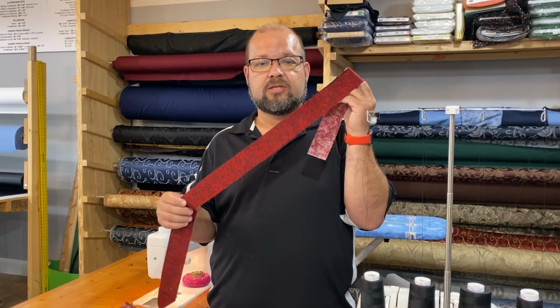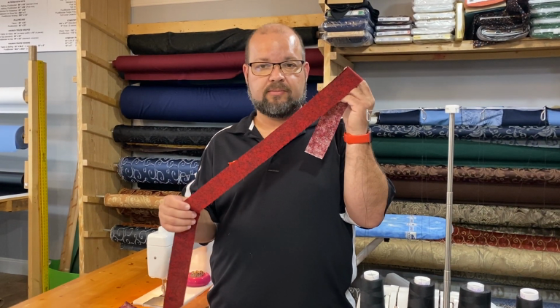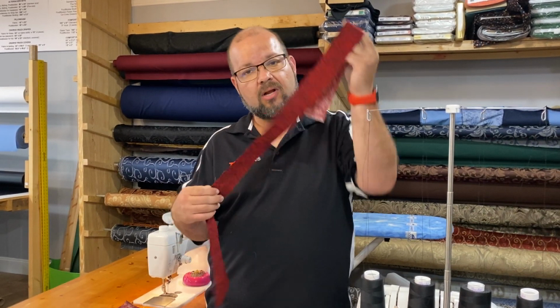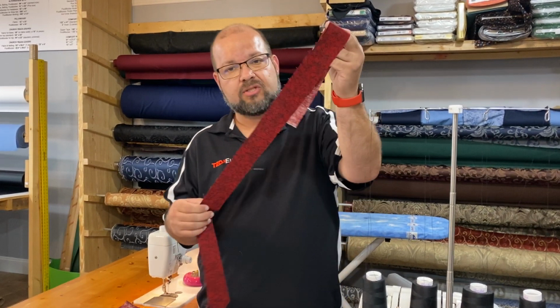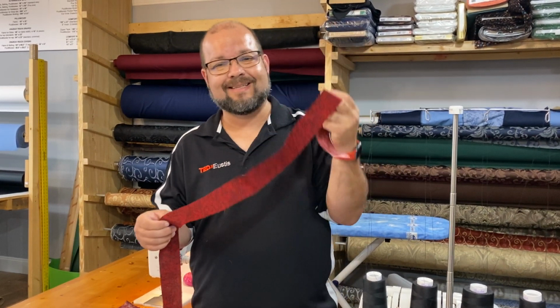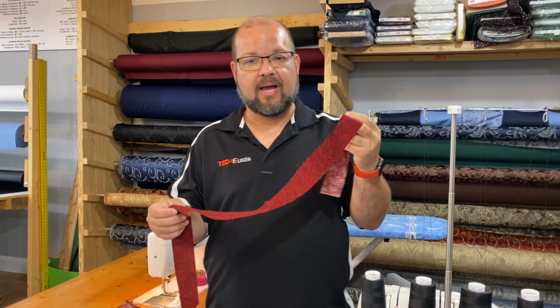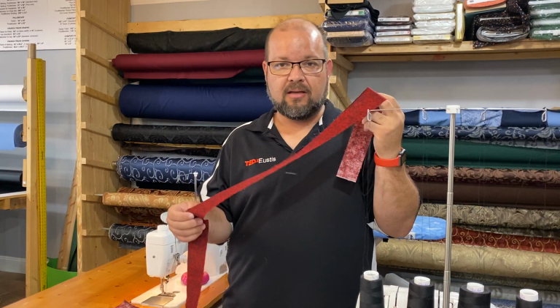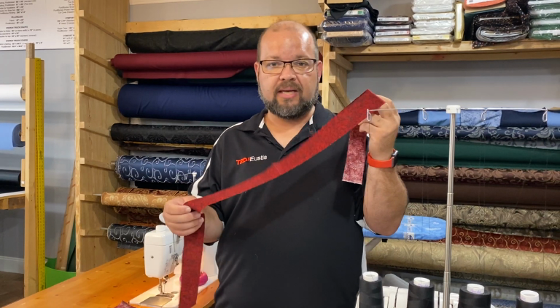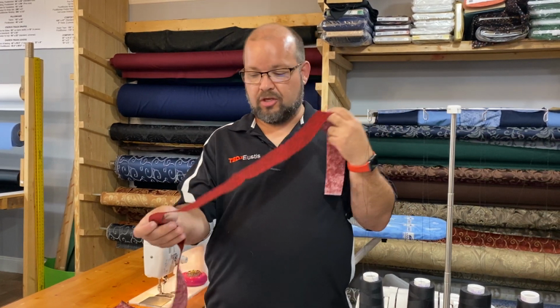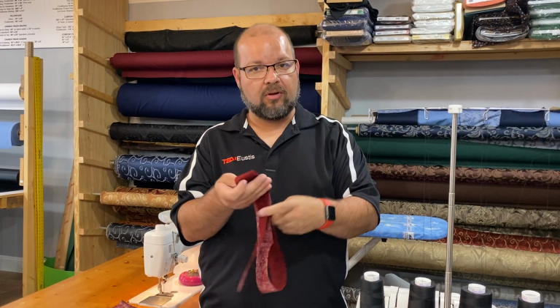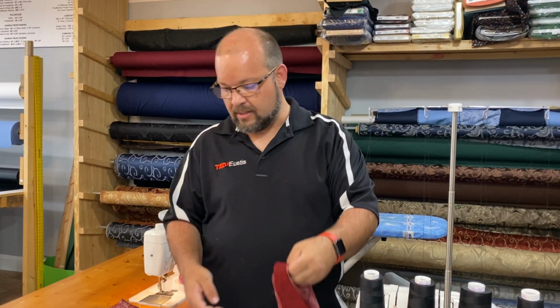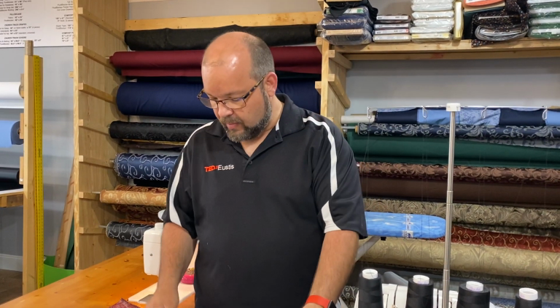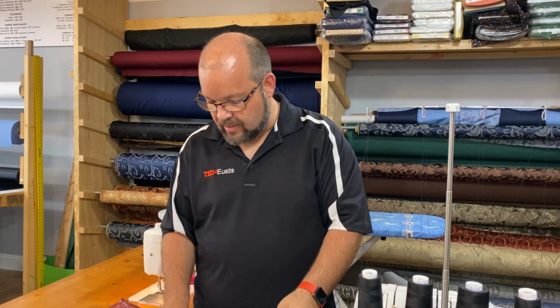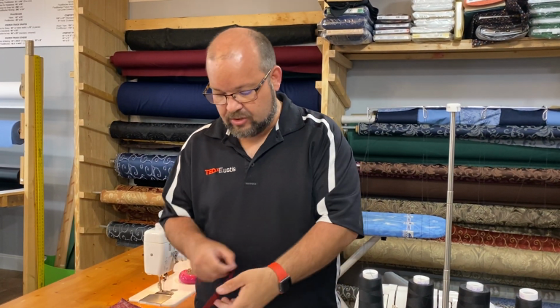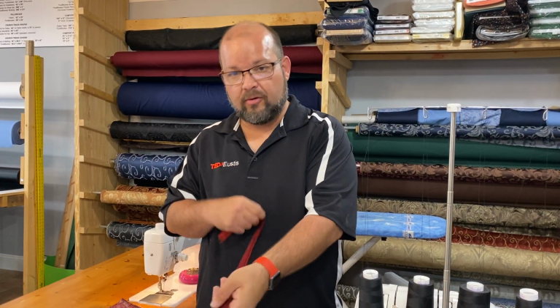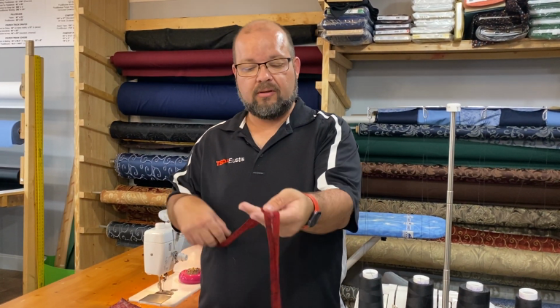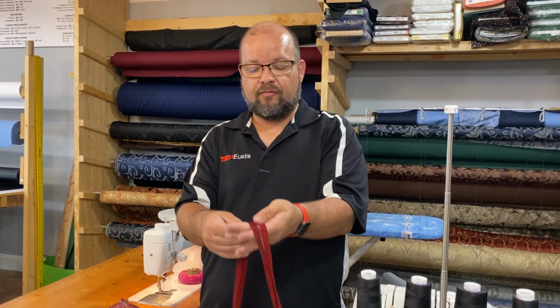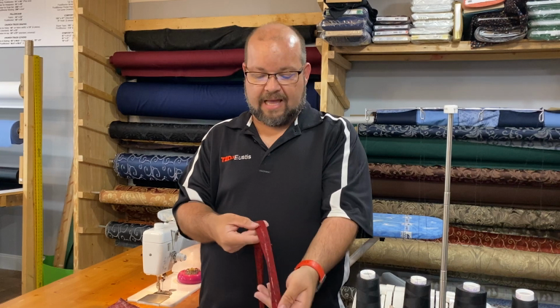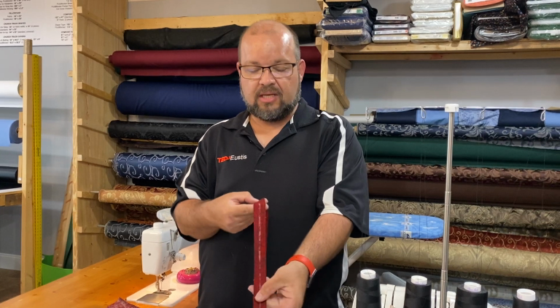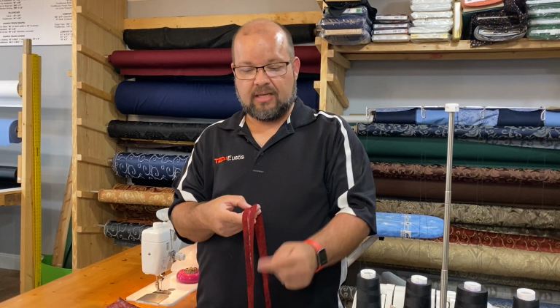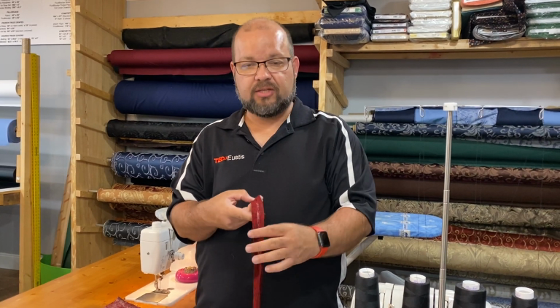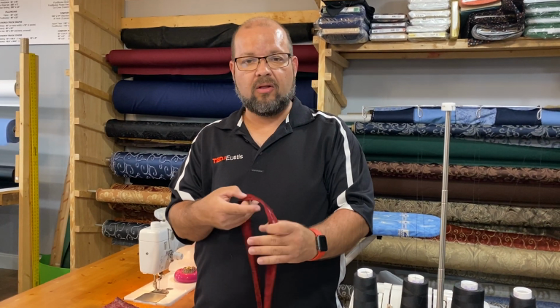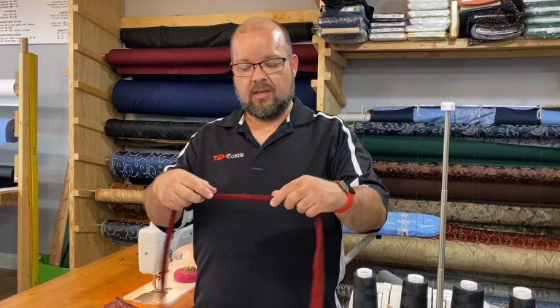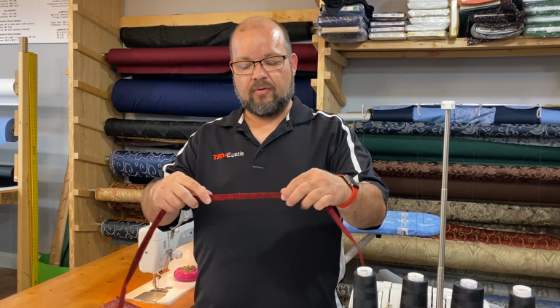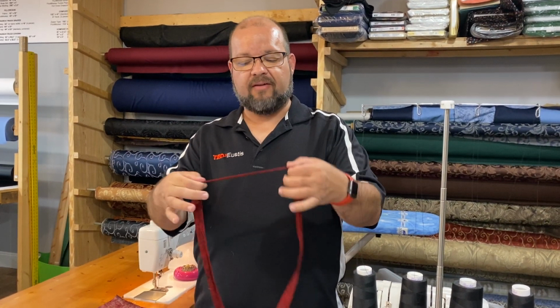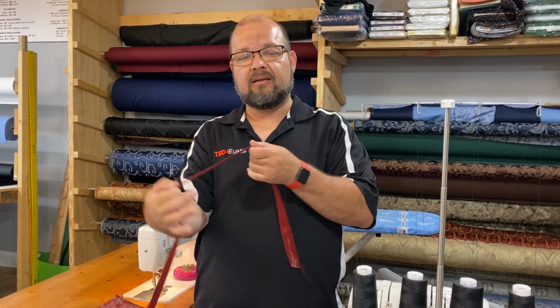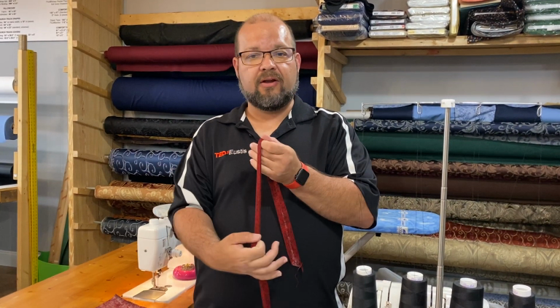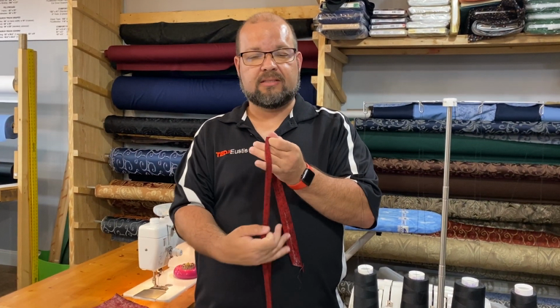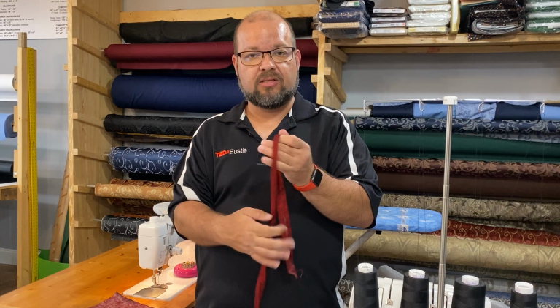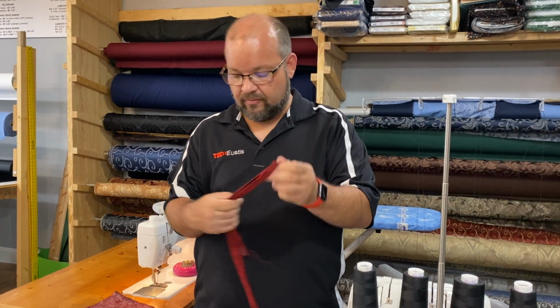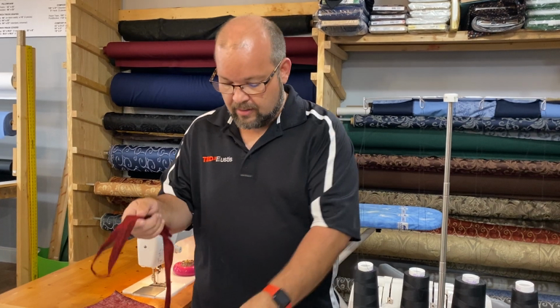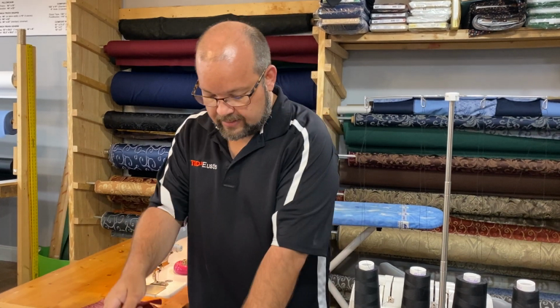You're going to need to turn these strips into bias binding, like you would for a quilt. The way you do that is you fold a half inch in on either side toward the middle, then fold that in half again and iron it. It's really easy to use an iron for that.